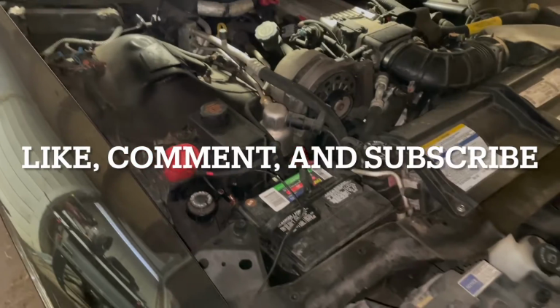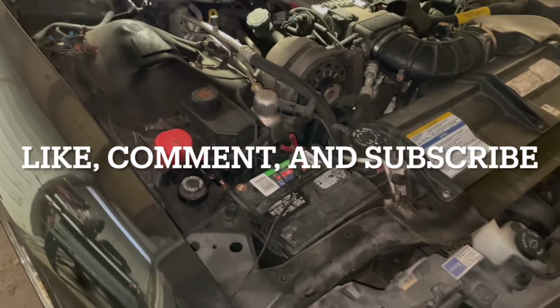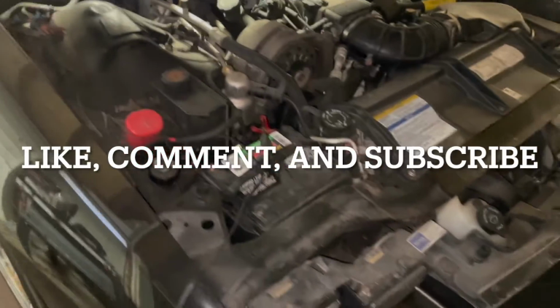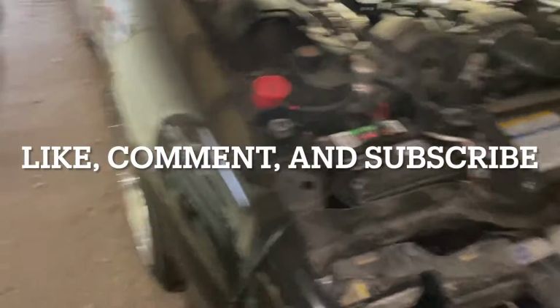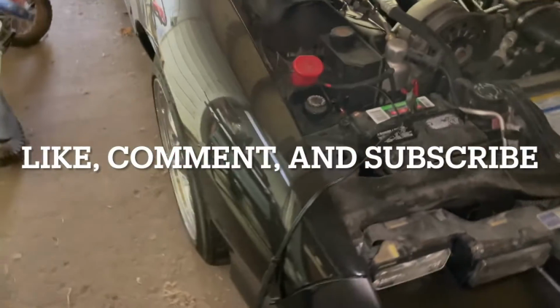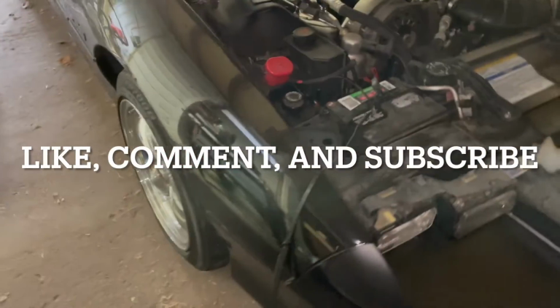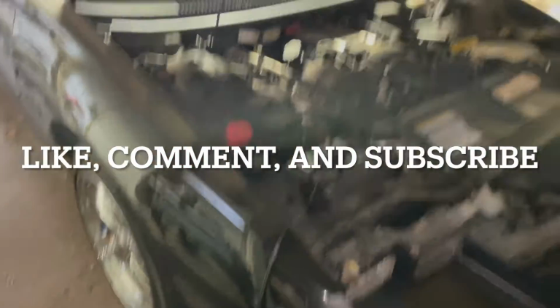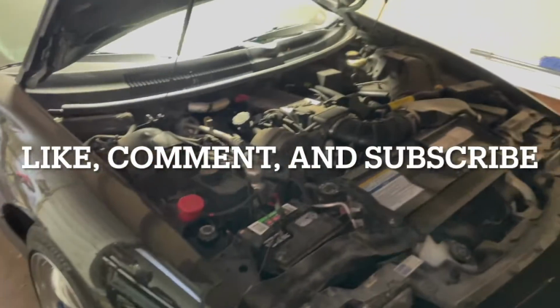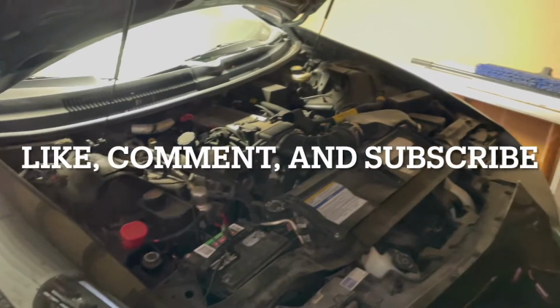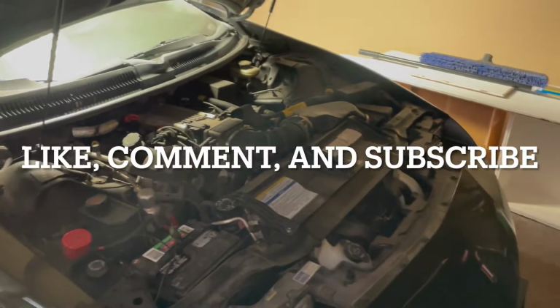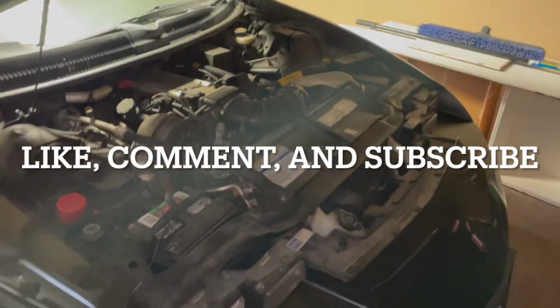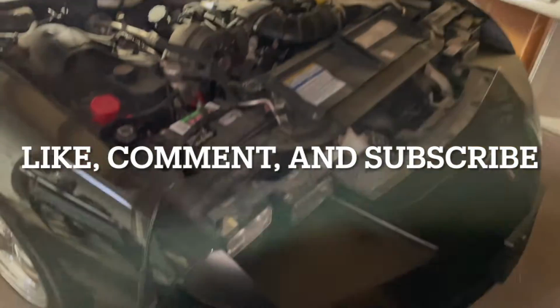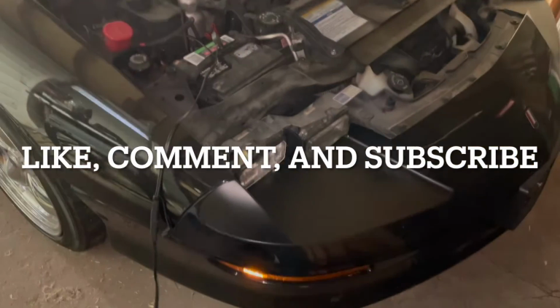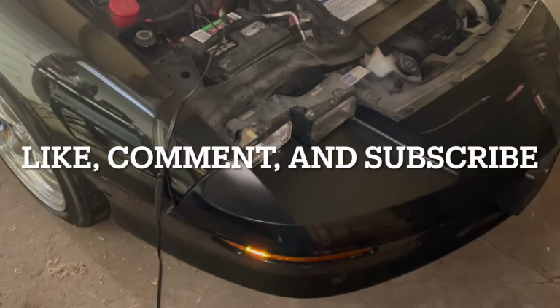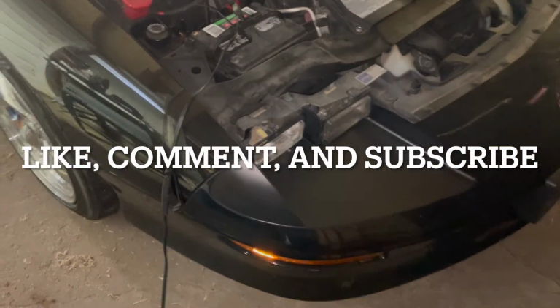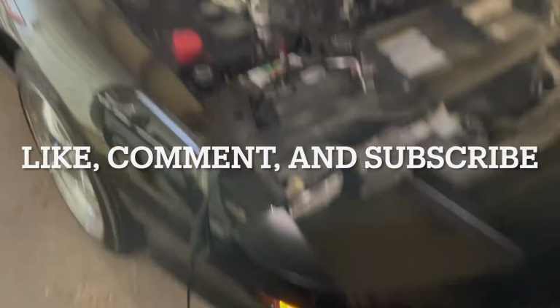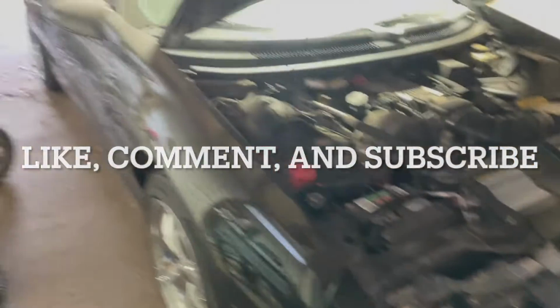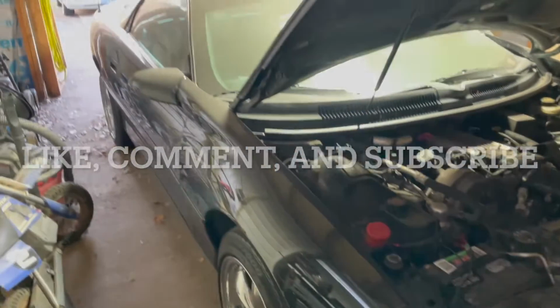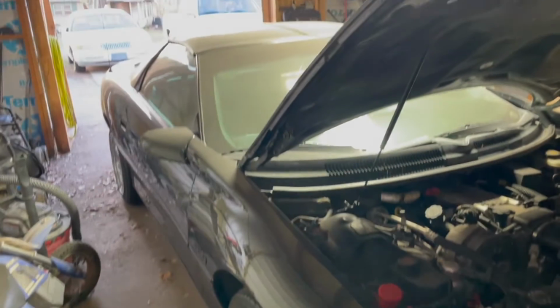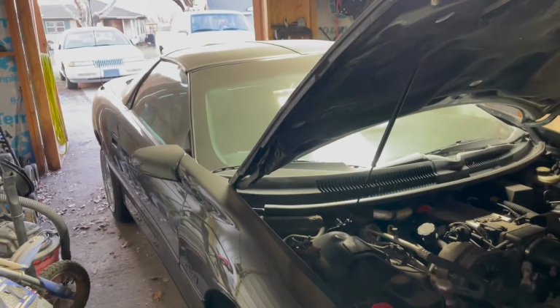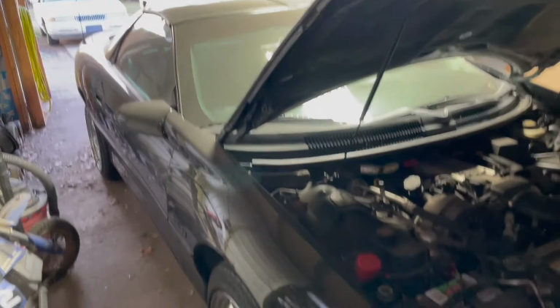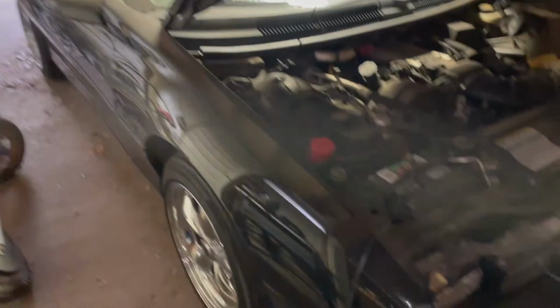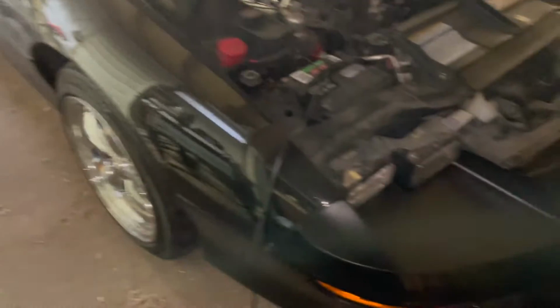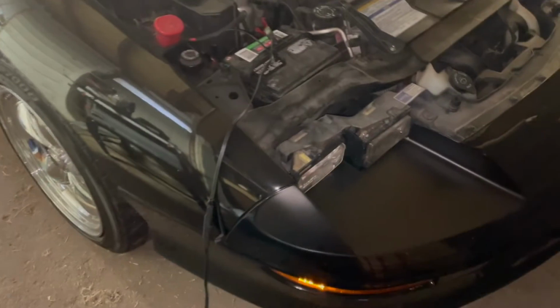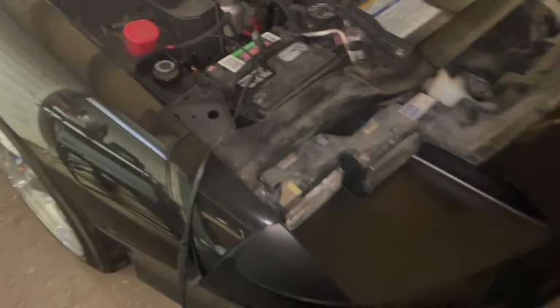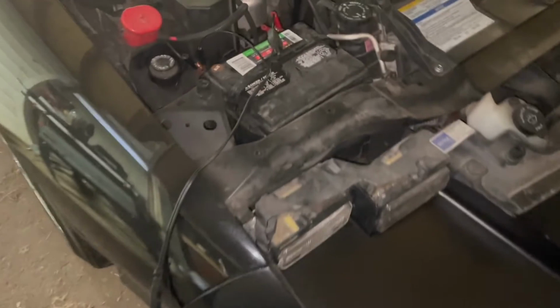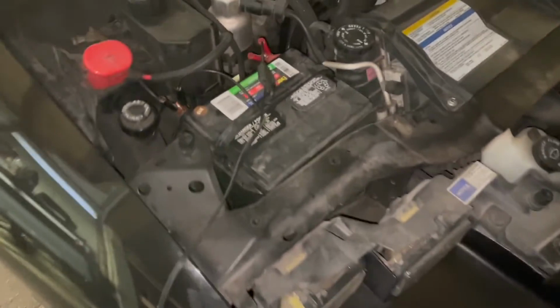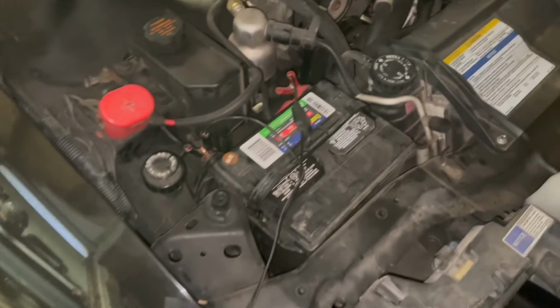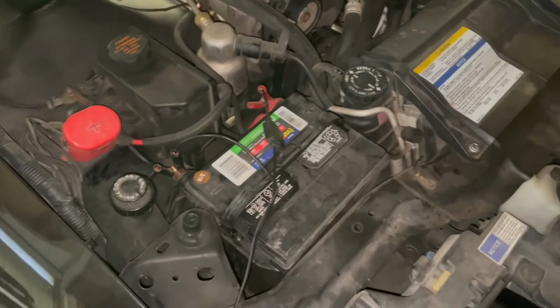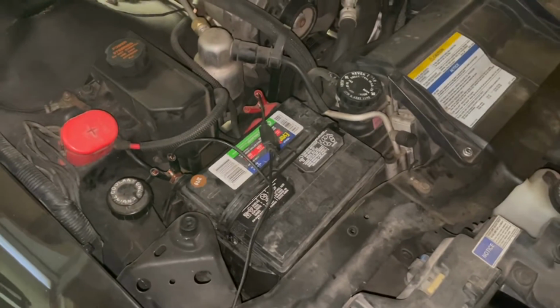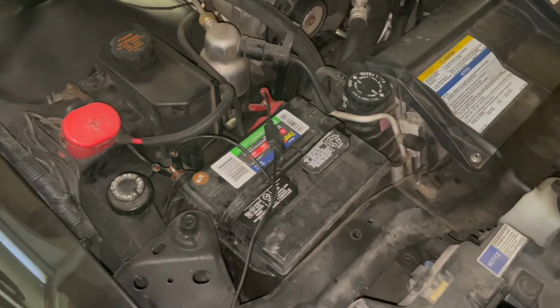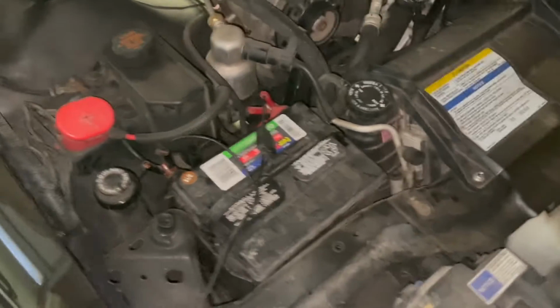Today I'm going to show you guys how to change a battery — literally one of the most basic things you can do on any vehicle. This is a 97 Z28, but it works the same way on all vehicles.